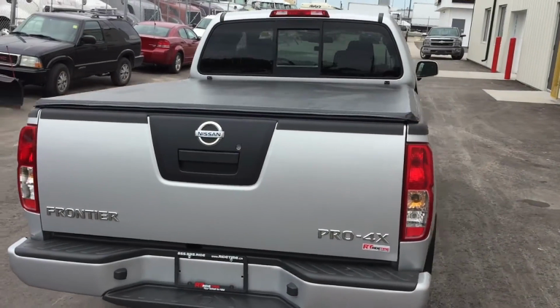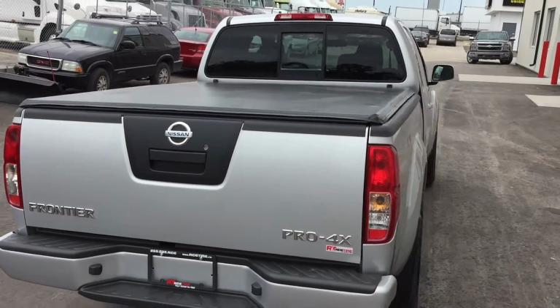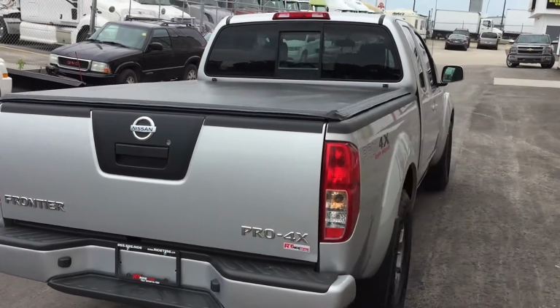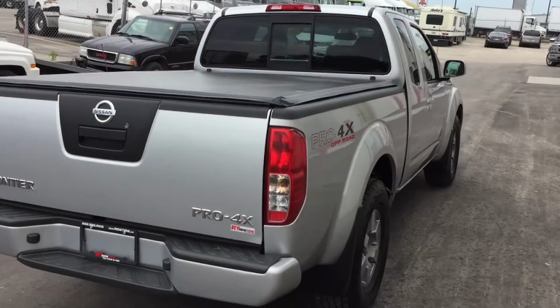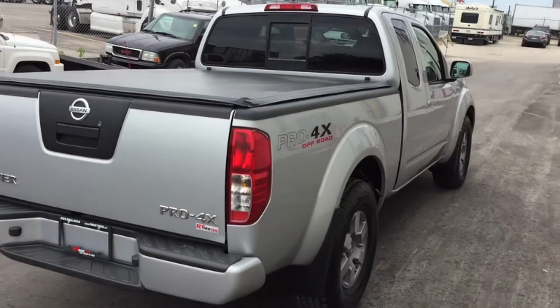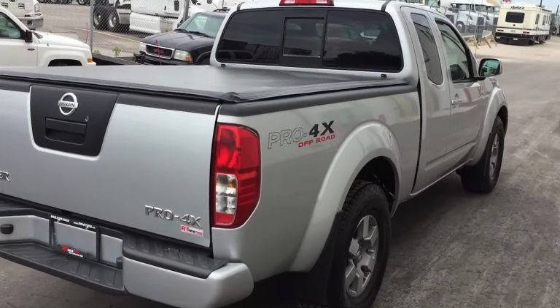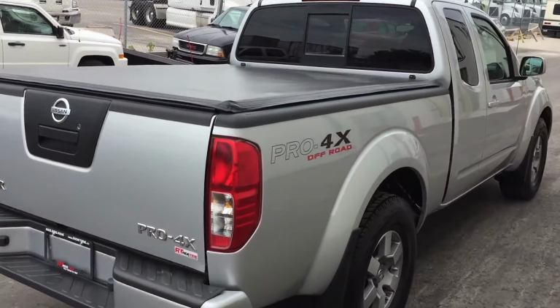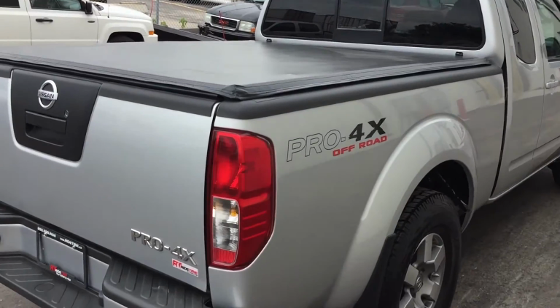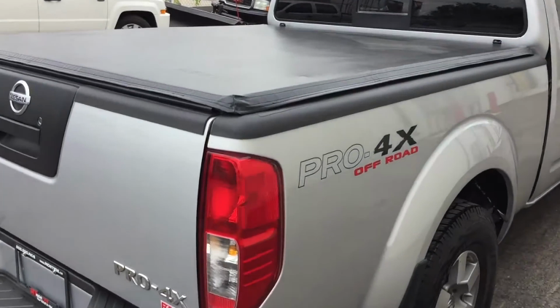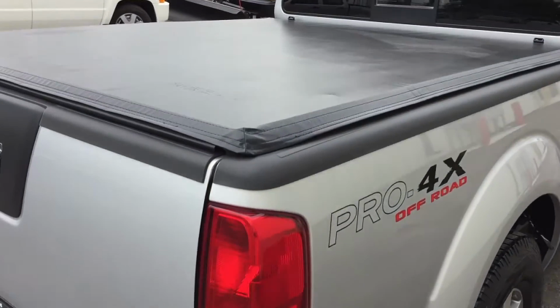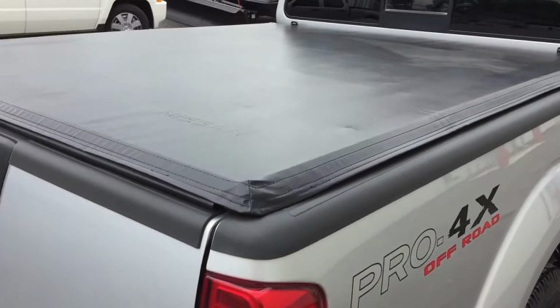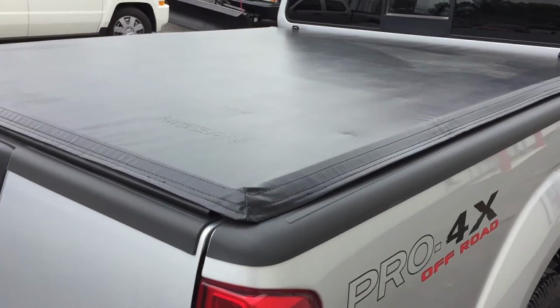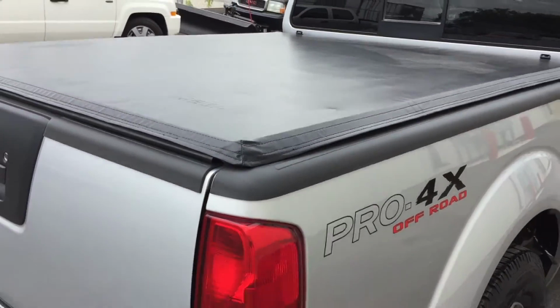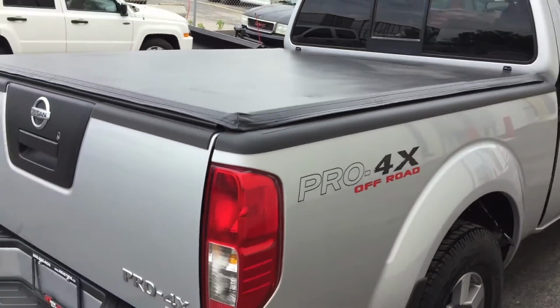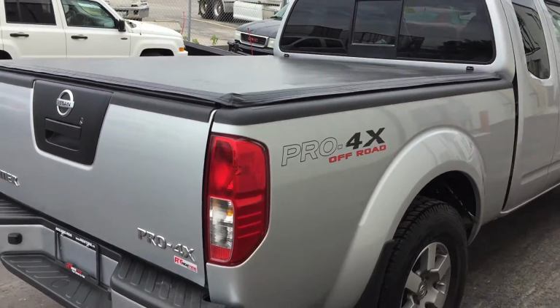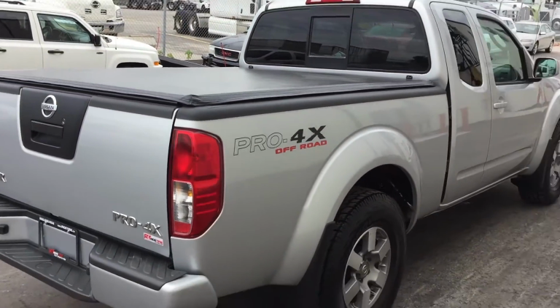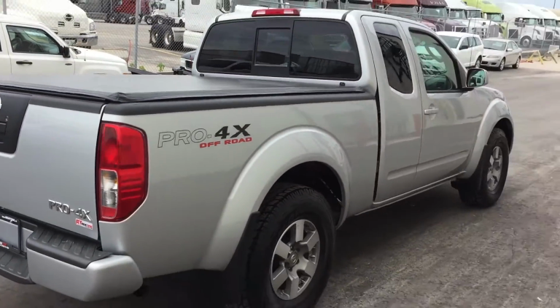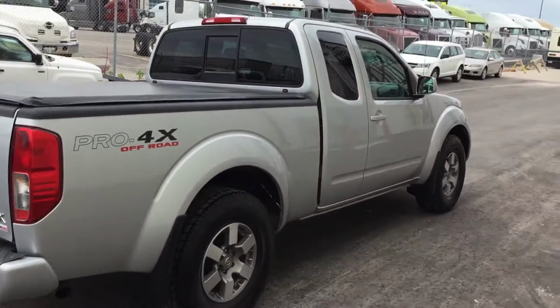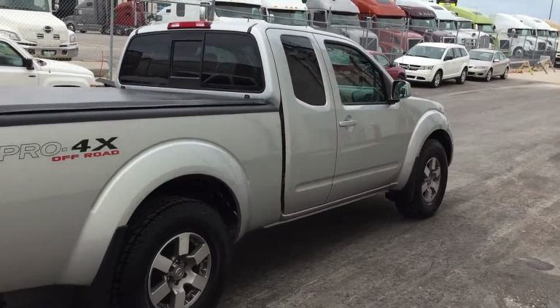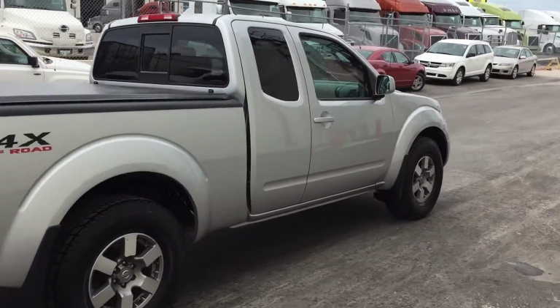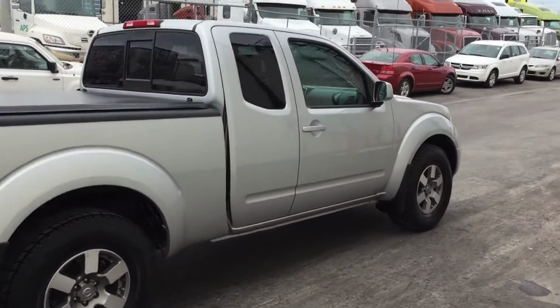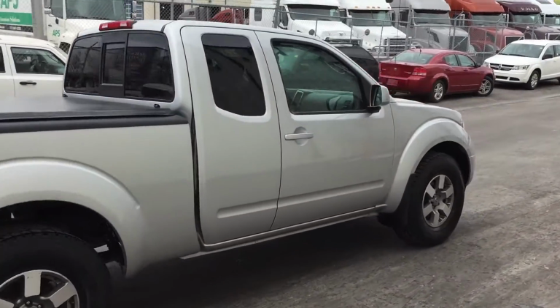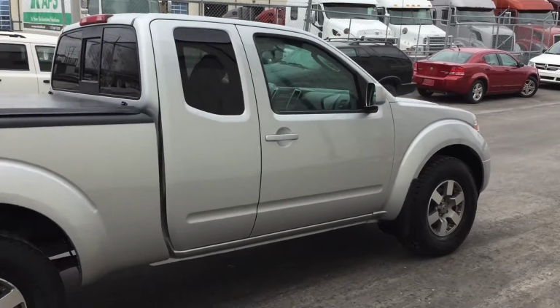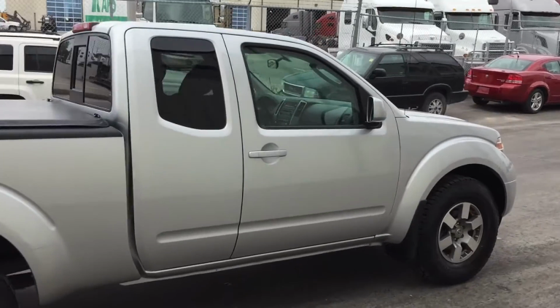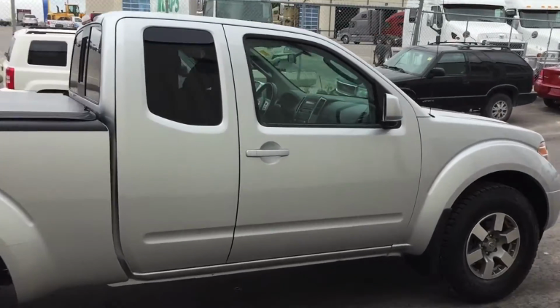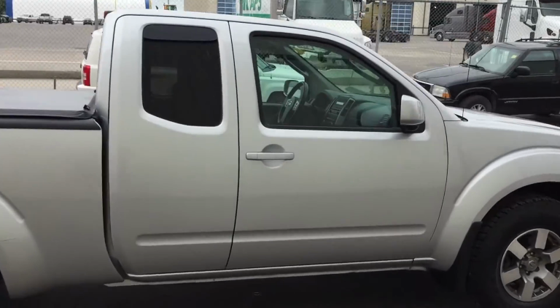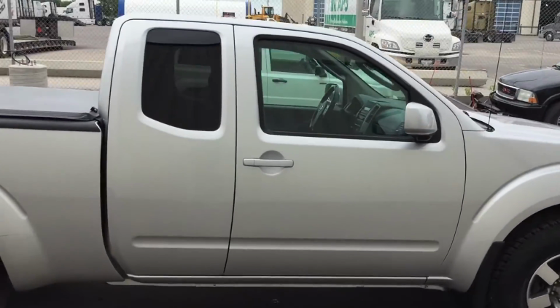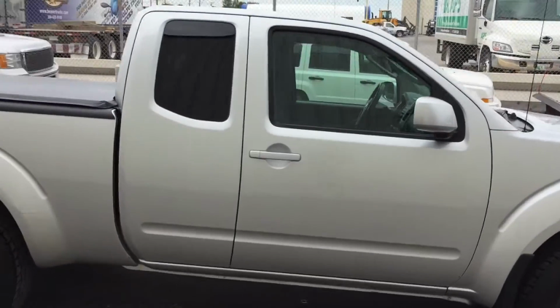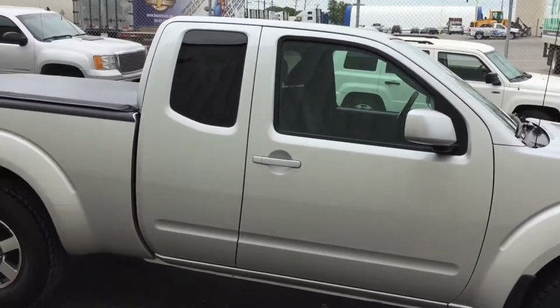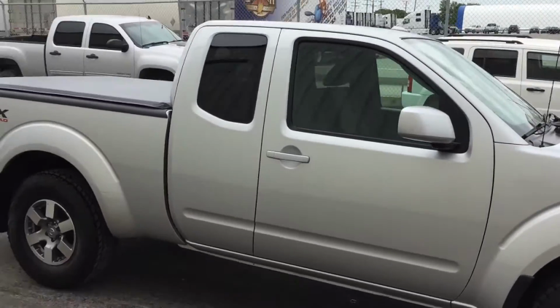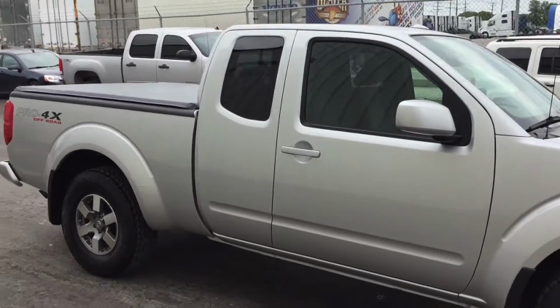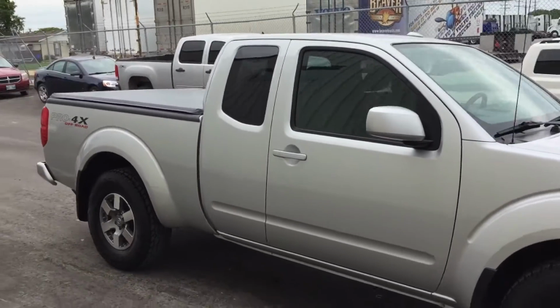As we come around the back, you can see there is a soft tonneau cover on the bed right there, just to cover anything that you need, and you've got some plastic front and rear mud flaps.